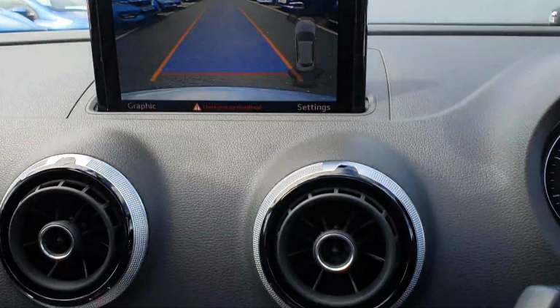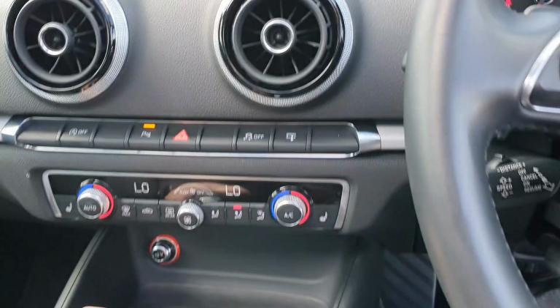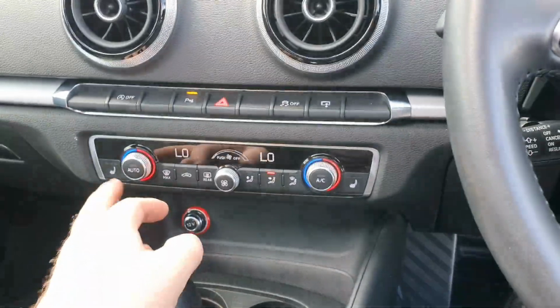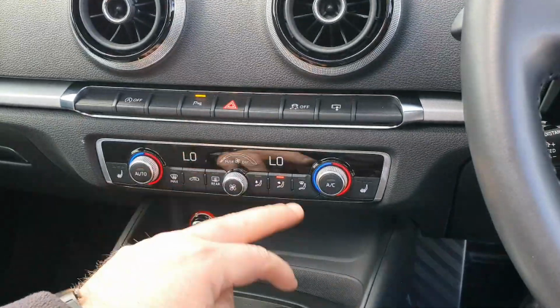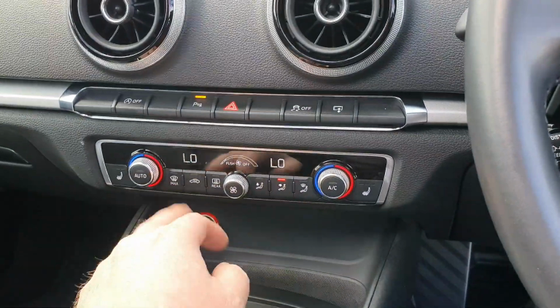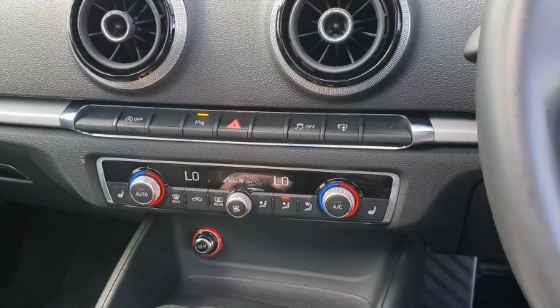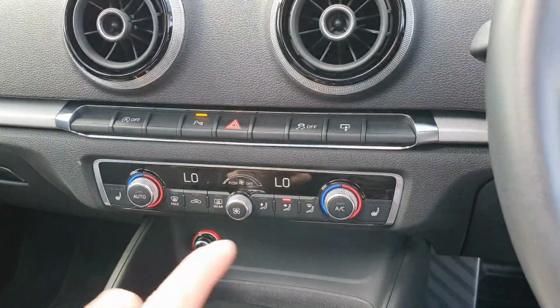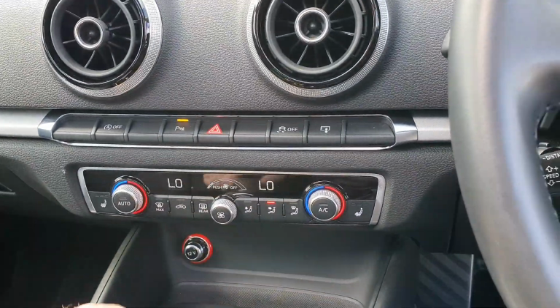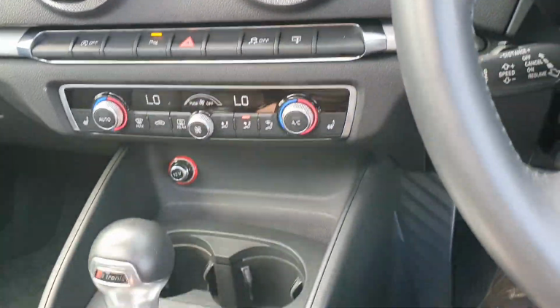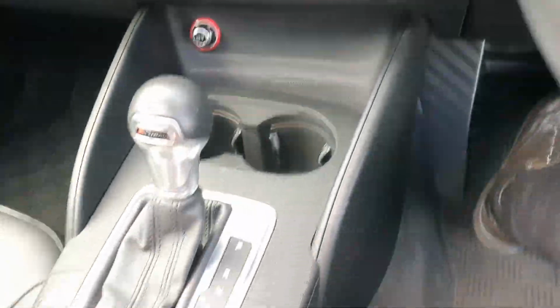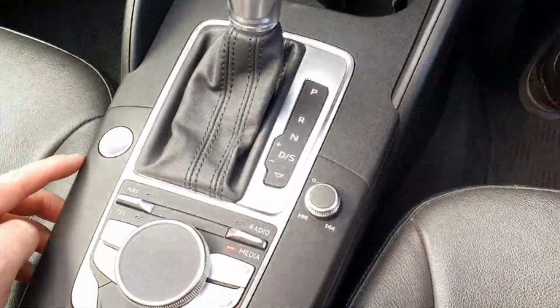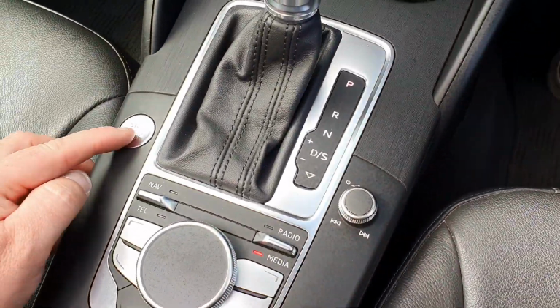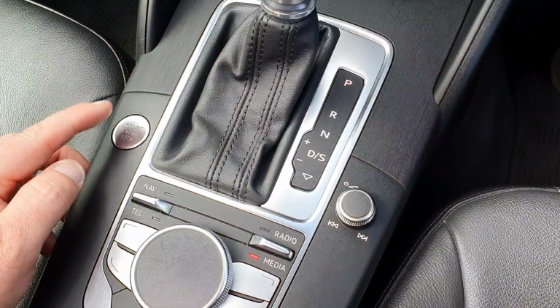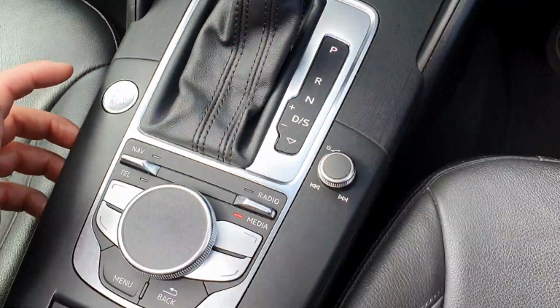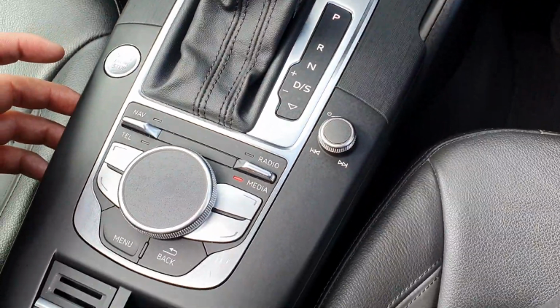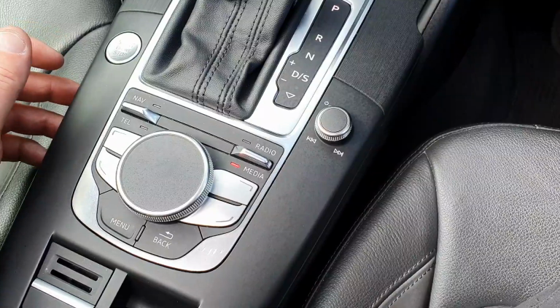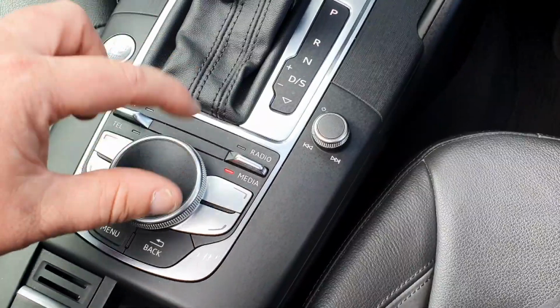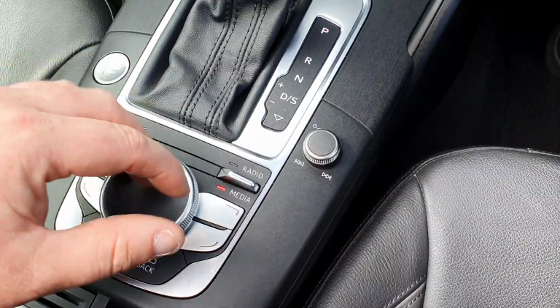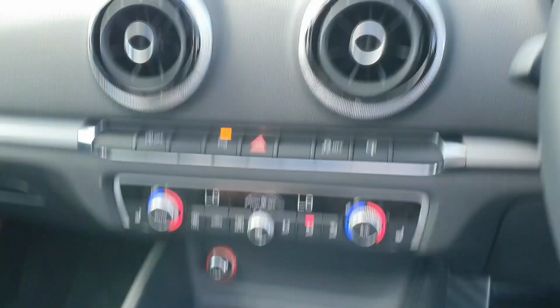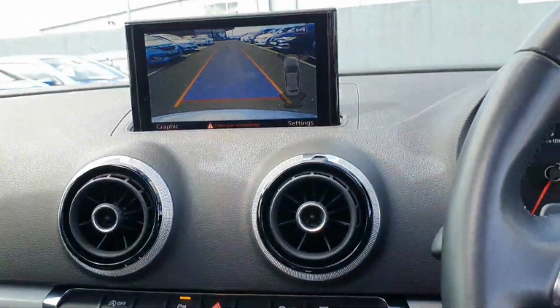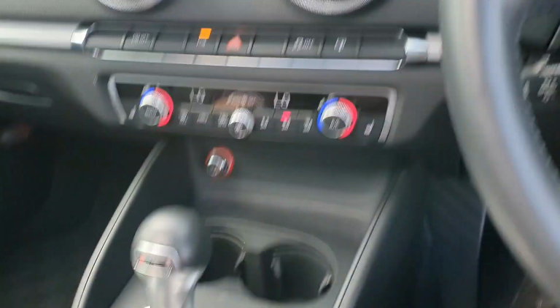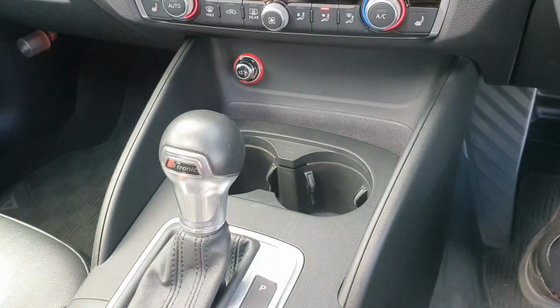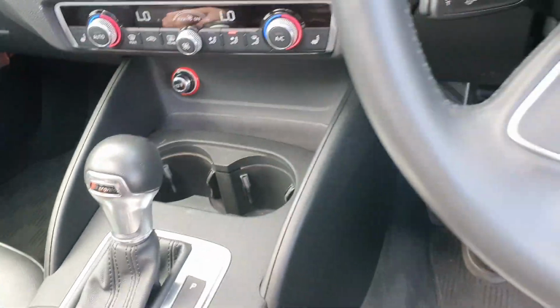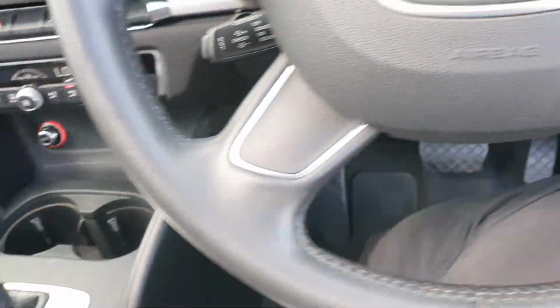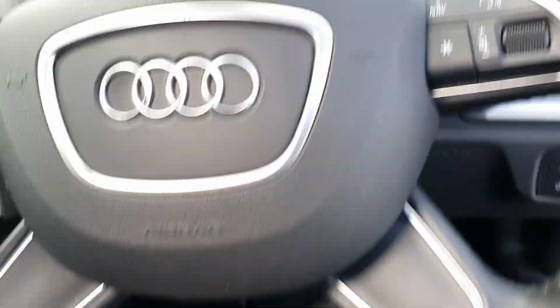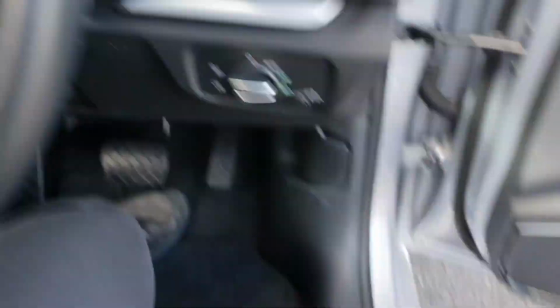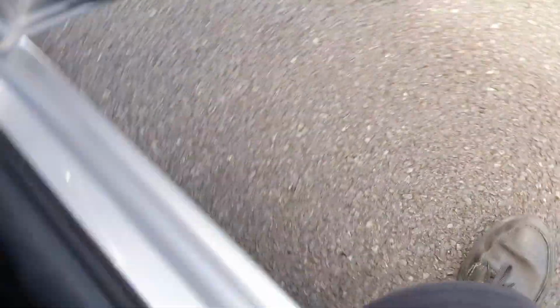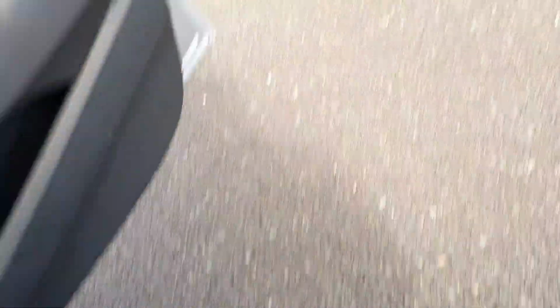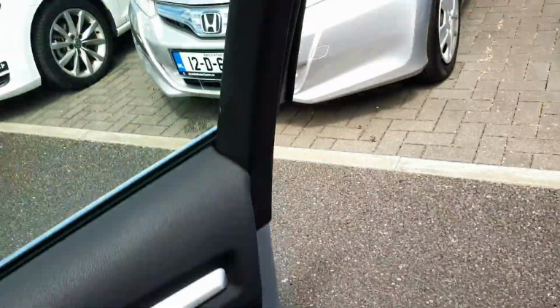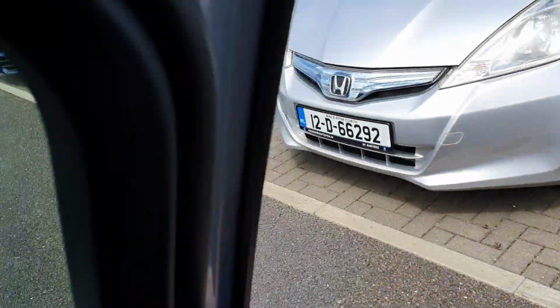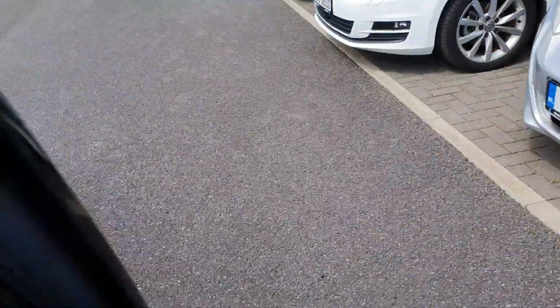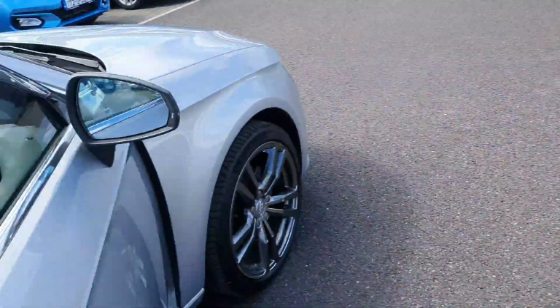You've got dual climate control with air conditioning and two front heated seats. There's an engine start-stop button because it's keyless. This is the control here for your screen up here.